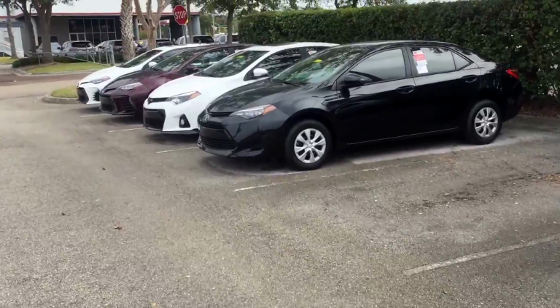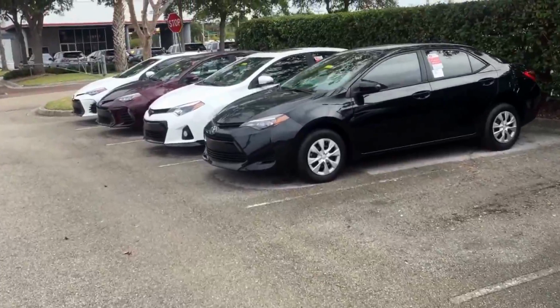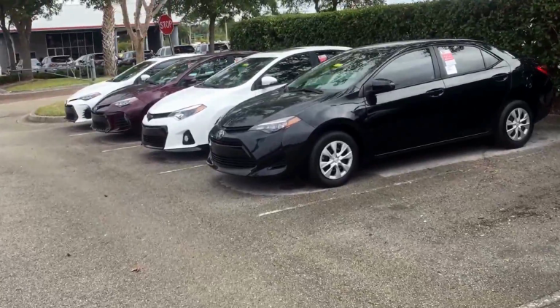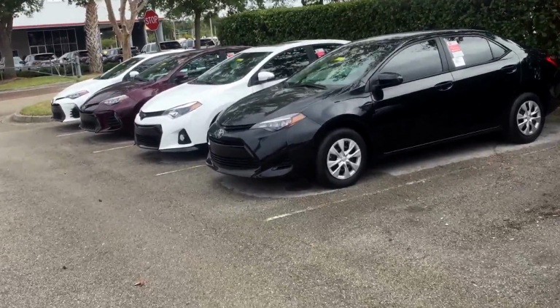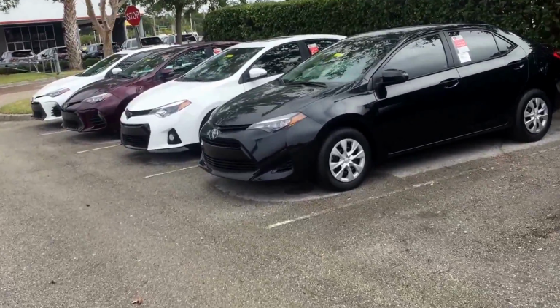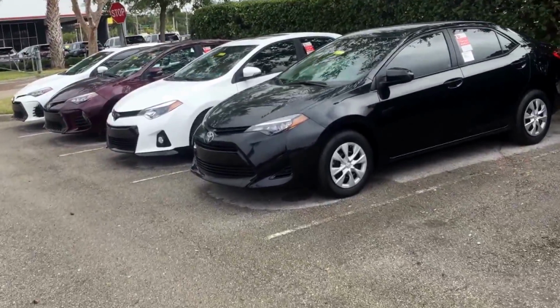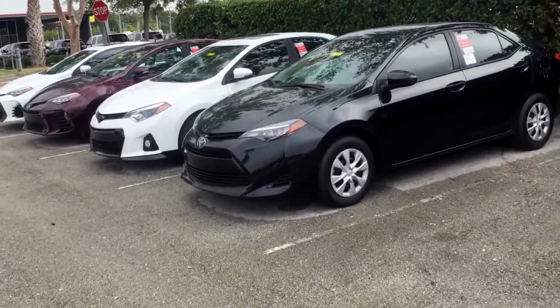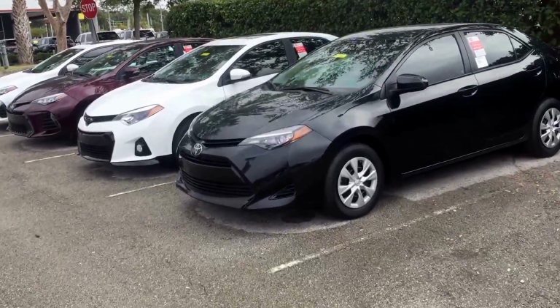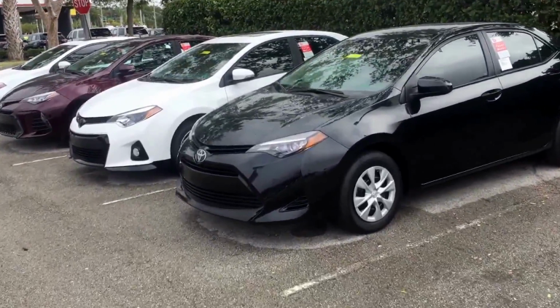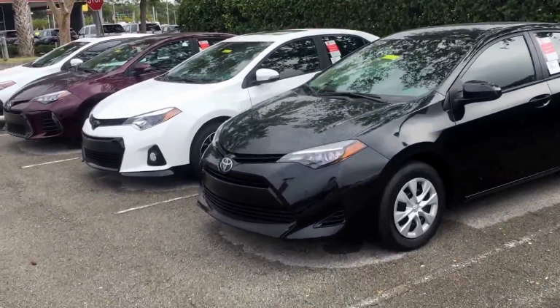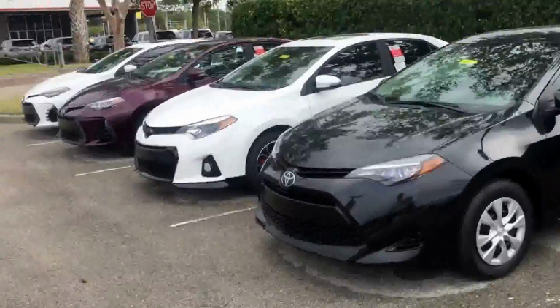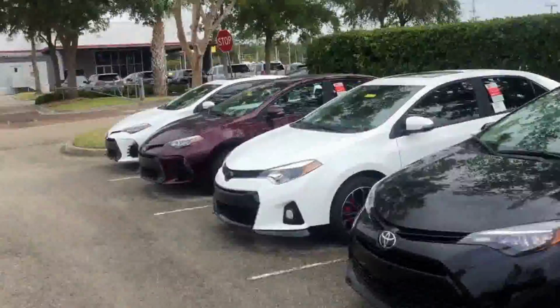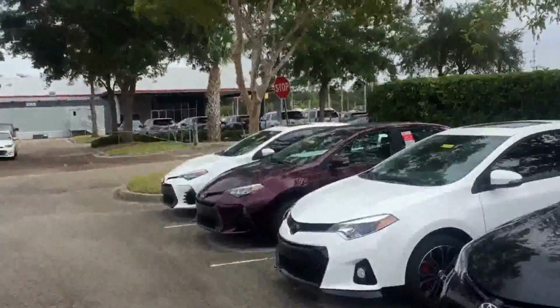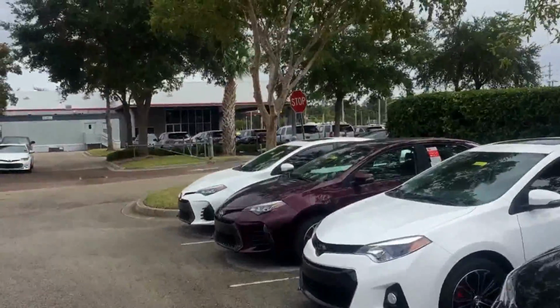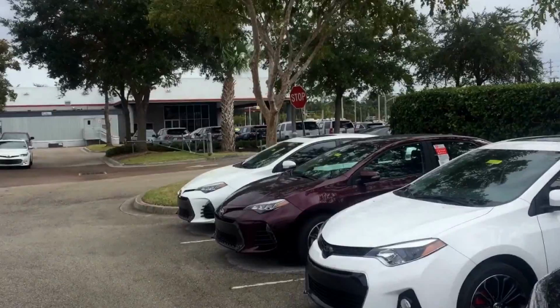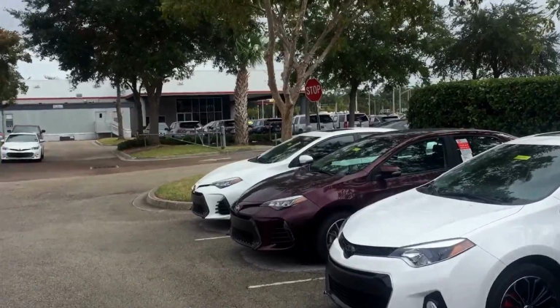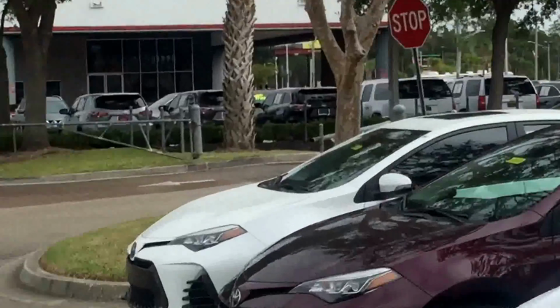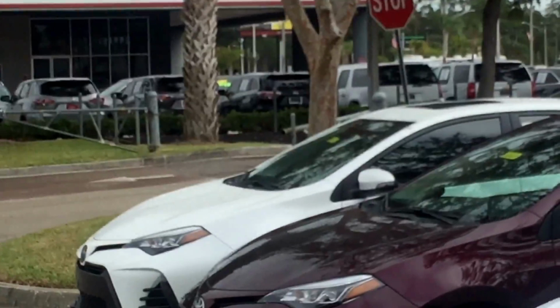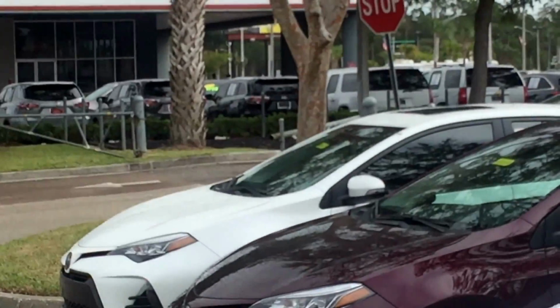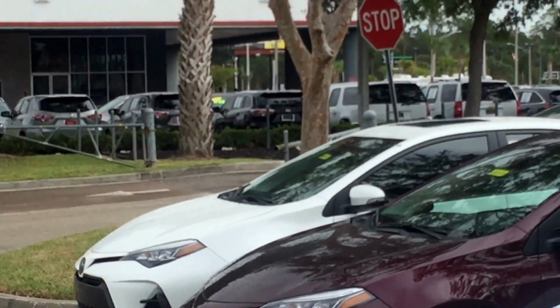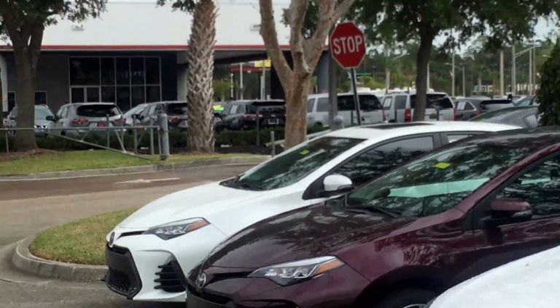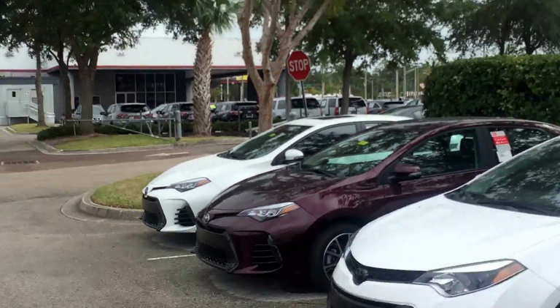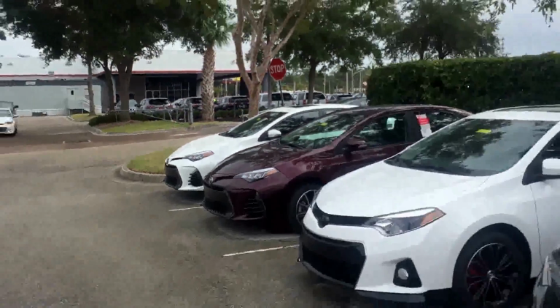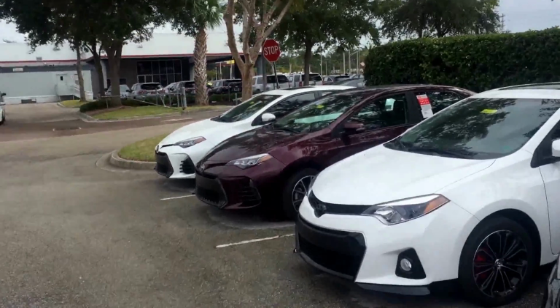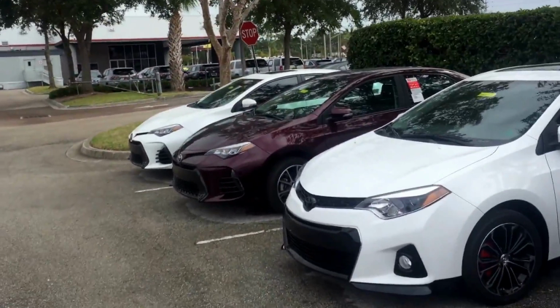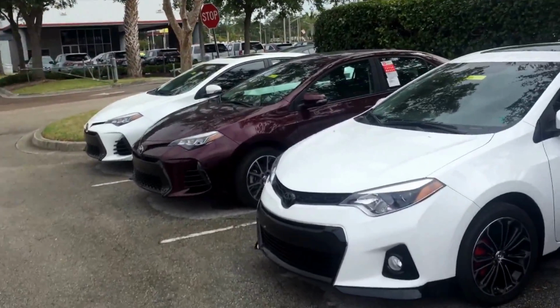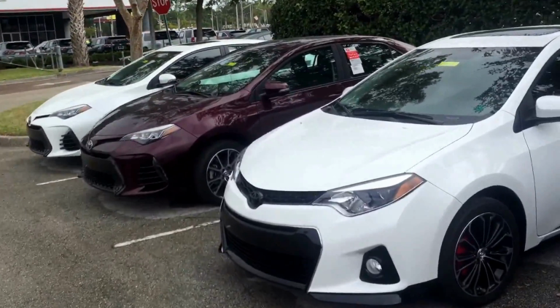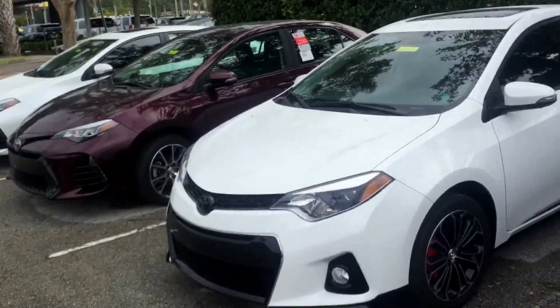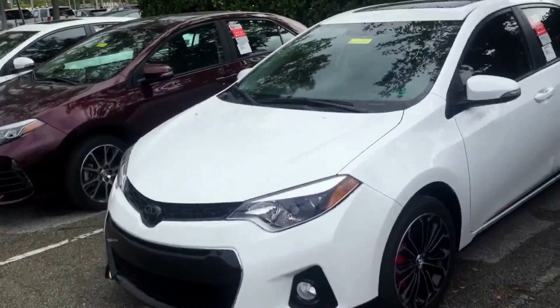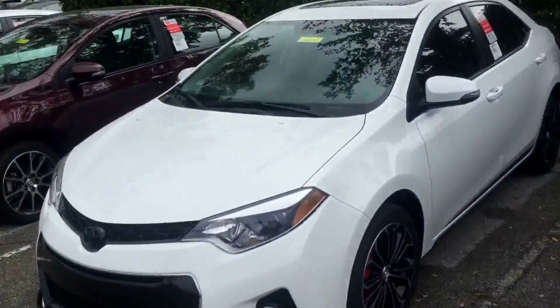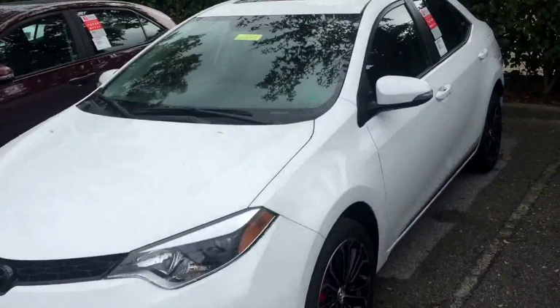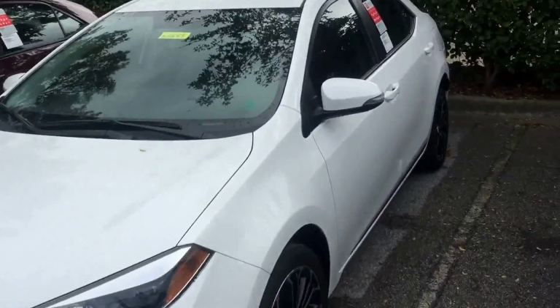So here's the other one I was talking about — it's the white with the XSP X package as well. And we do have two more parked right in front of the dealership as well. So there you have it, David, I do hope this video is helpful, sir.